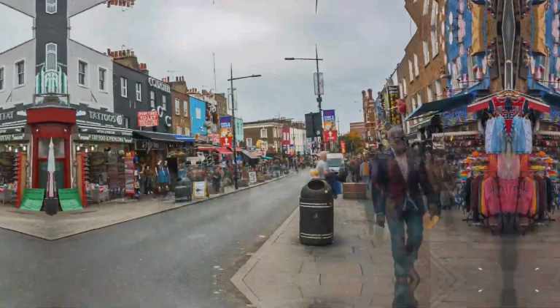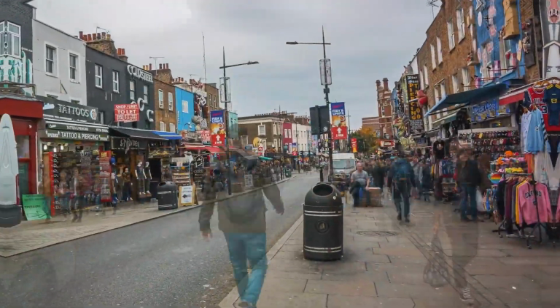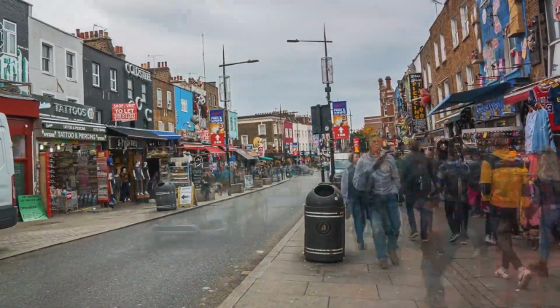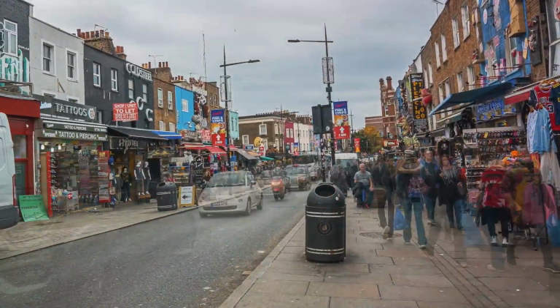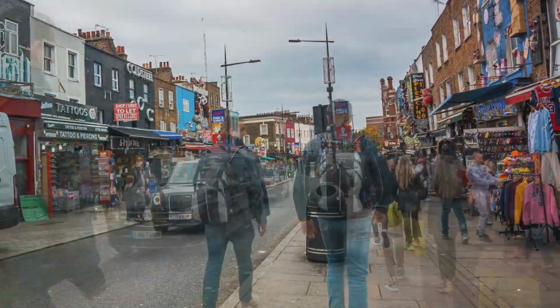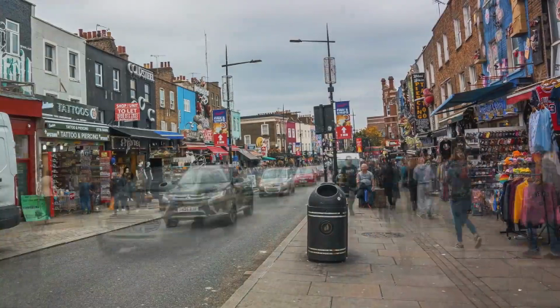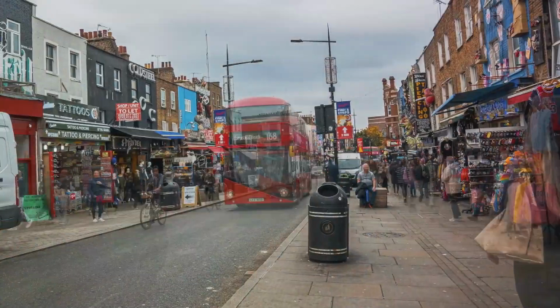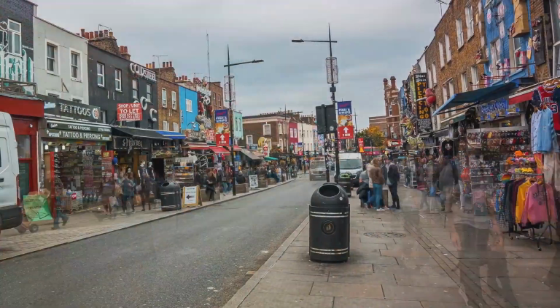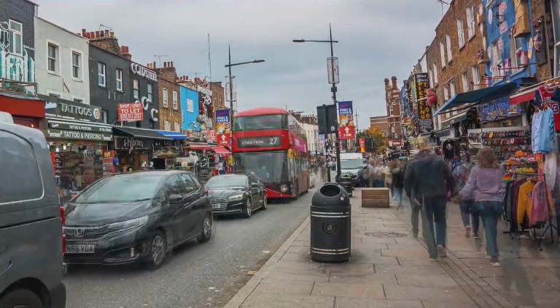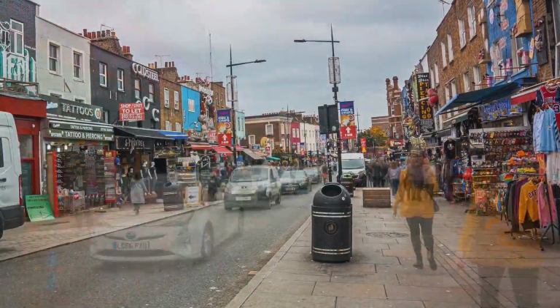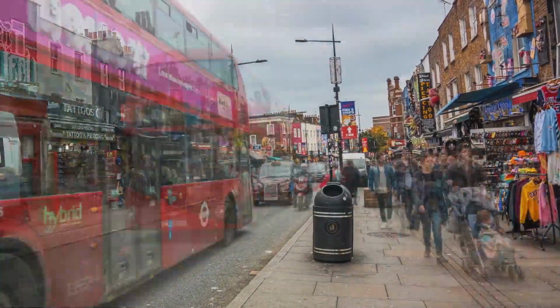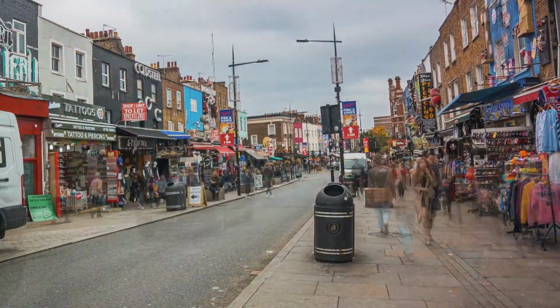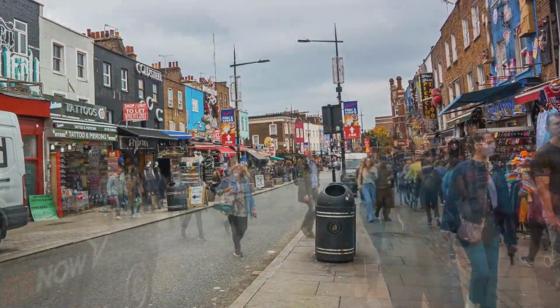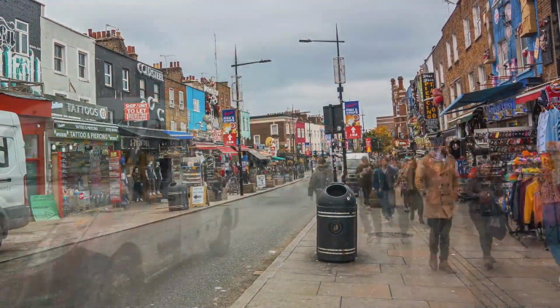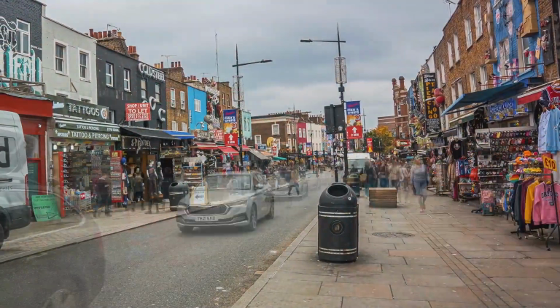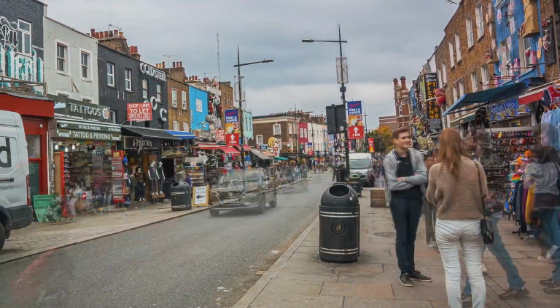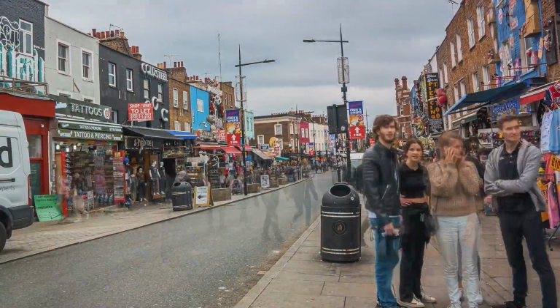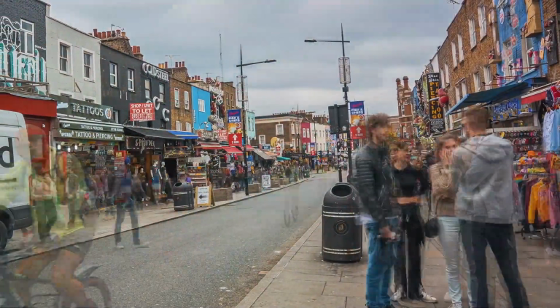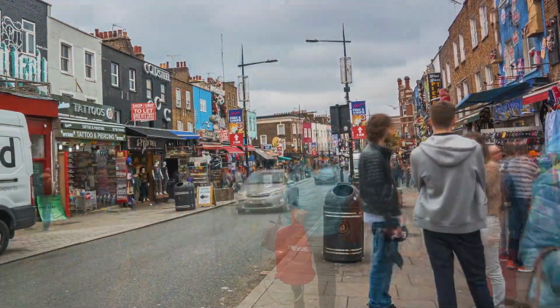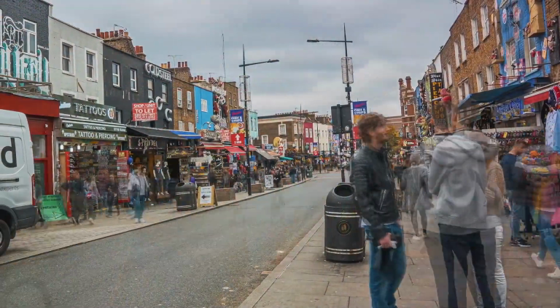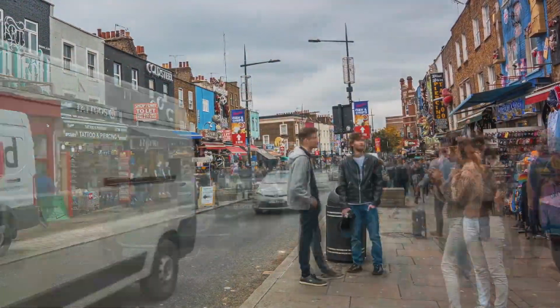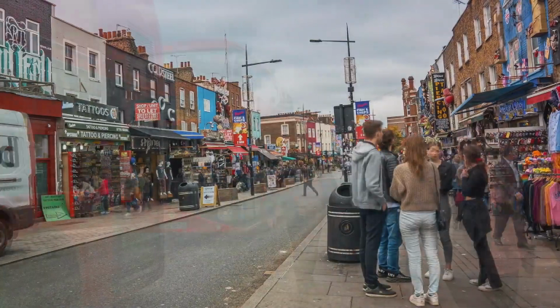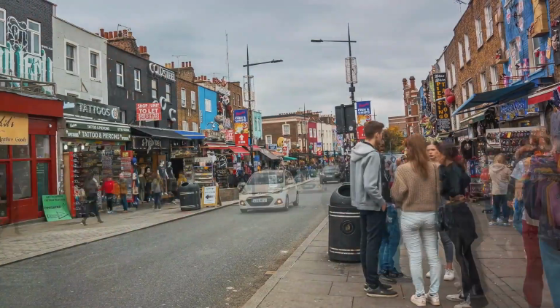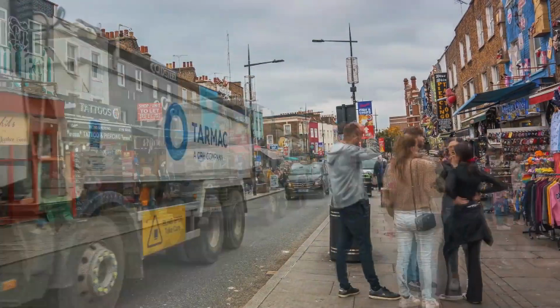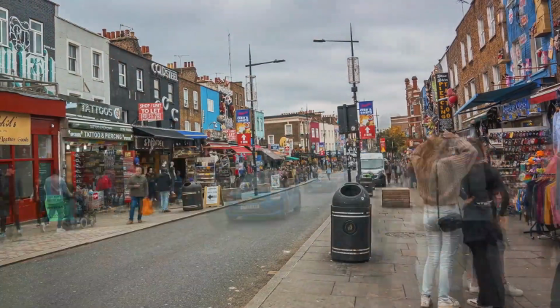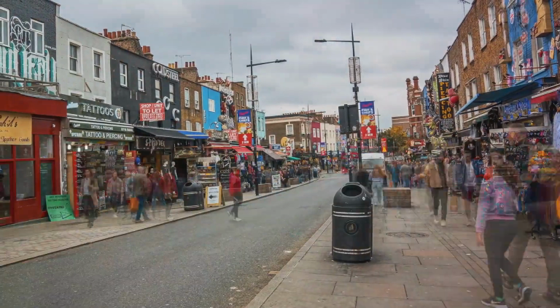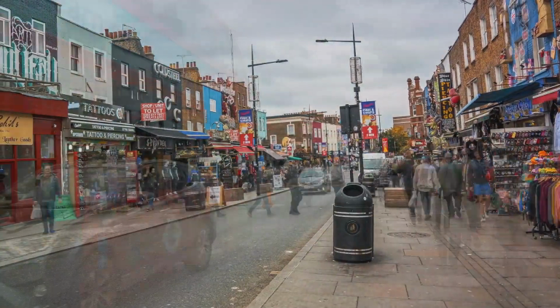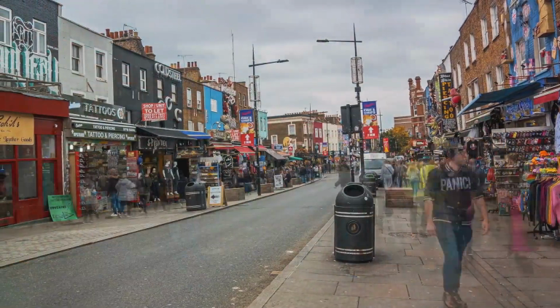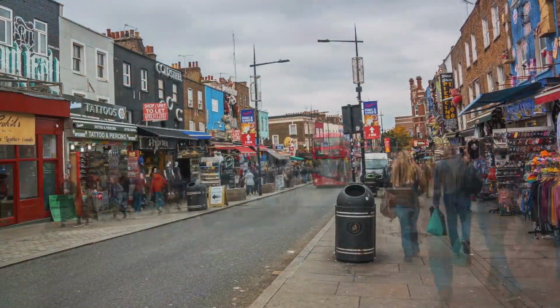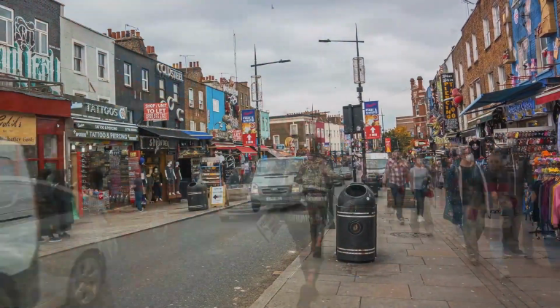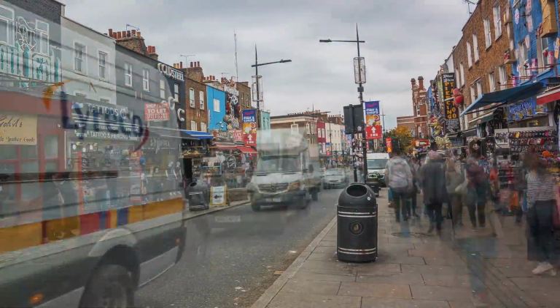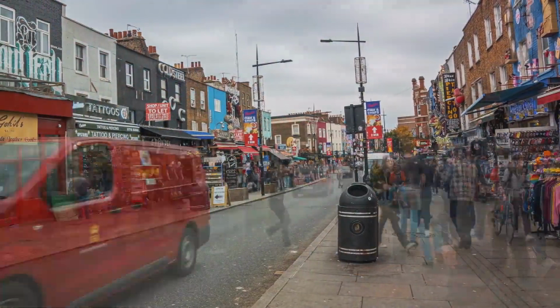Immerse yourself in the eclectic vibe of Camden Town, known for its street markets and alternative culture. Visit Camden Market Buck Street, England's first market dedicated to conscious consumers.